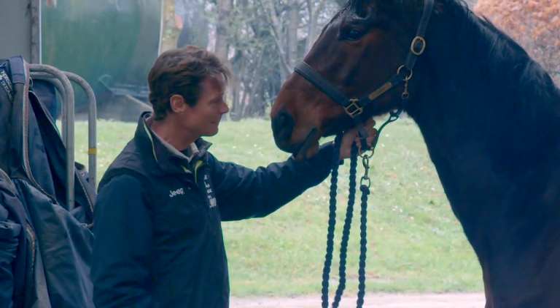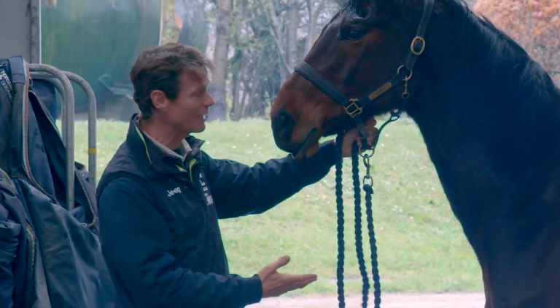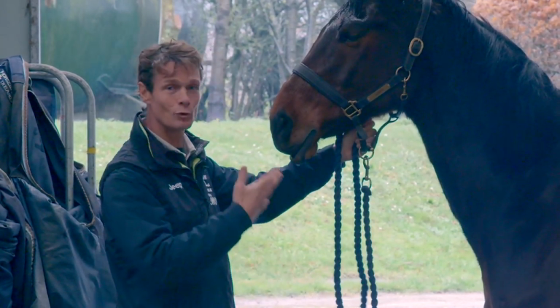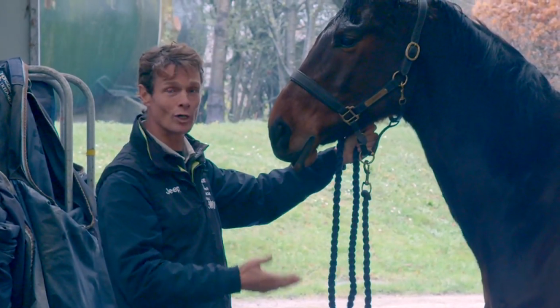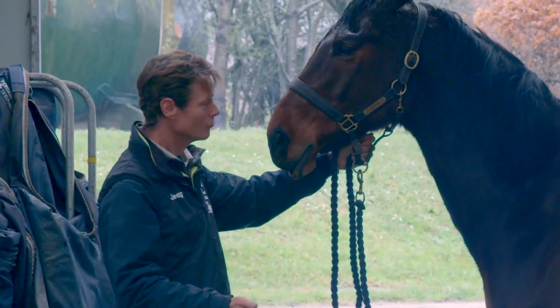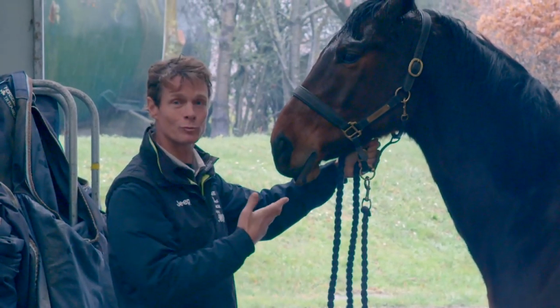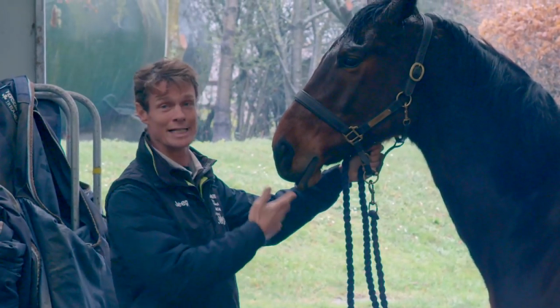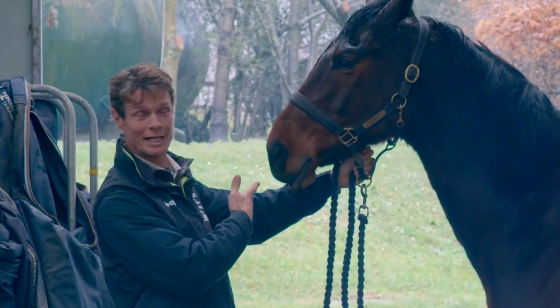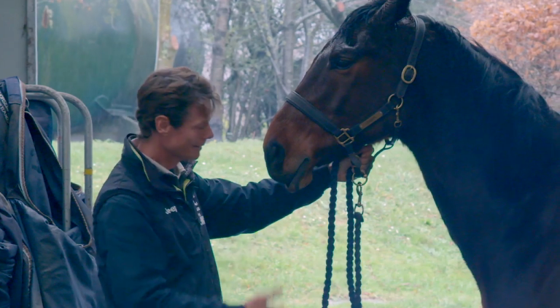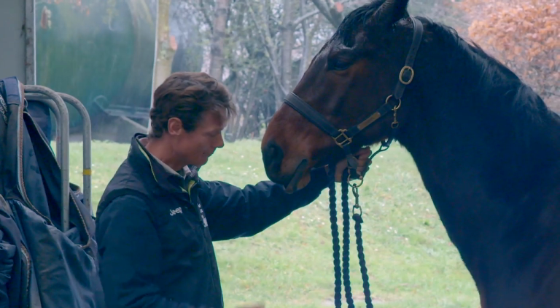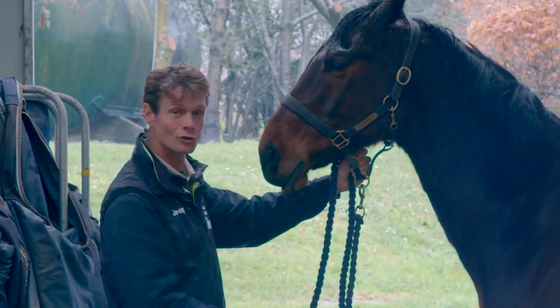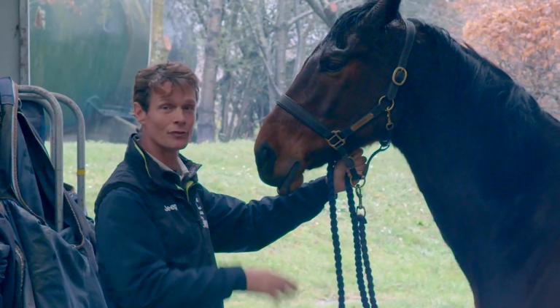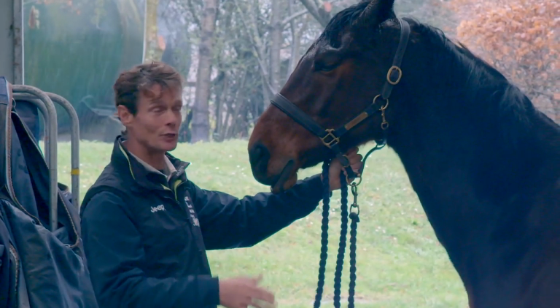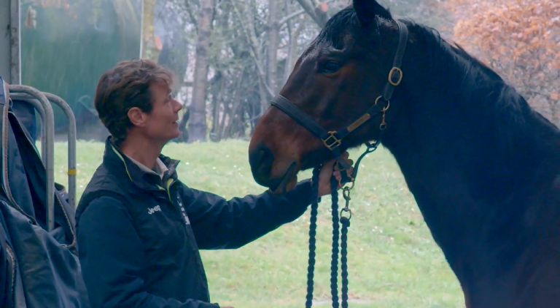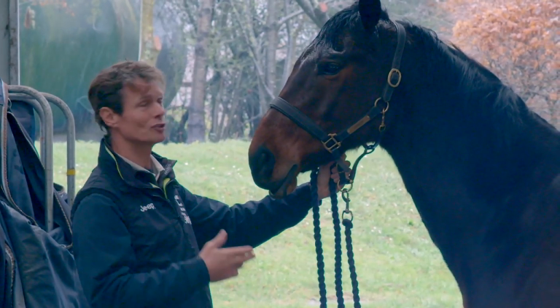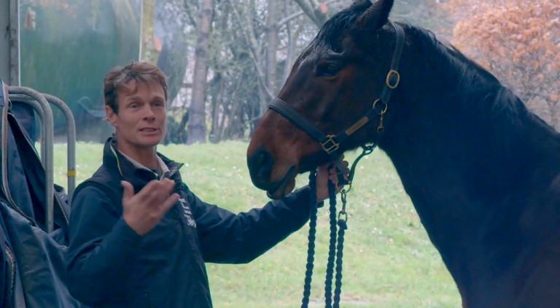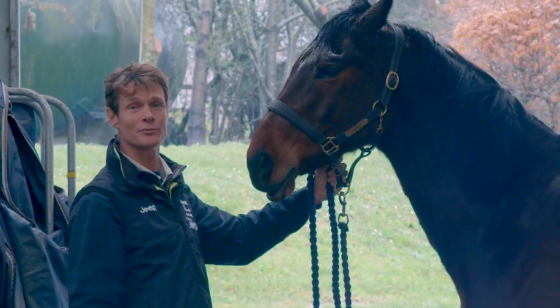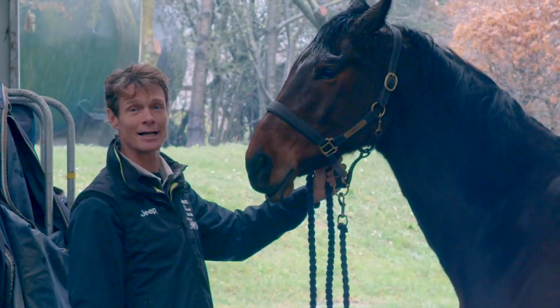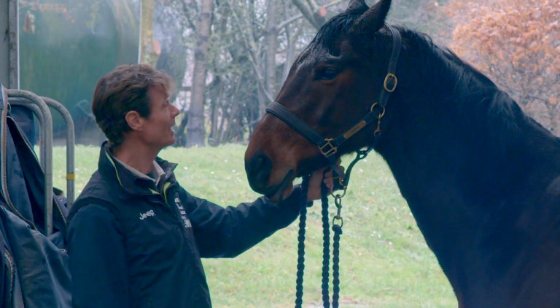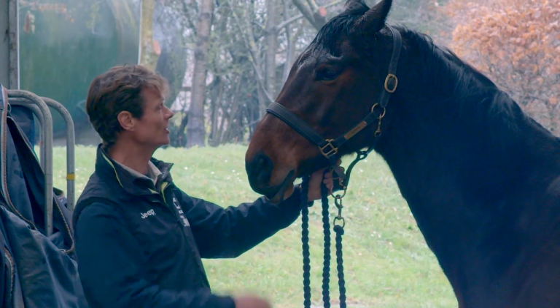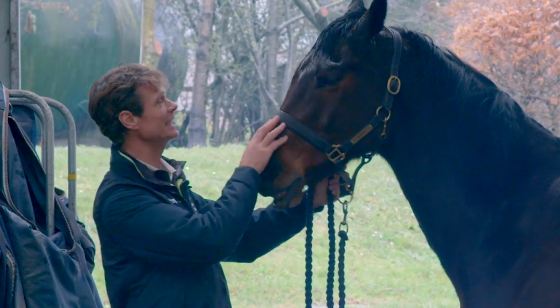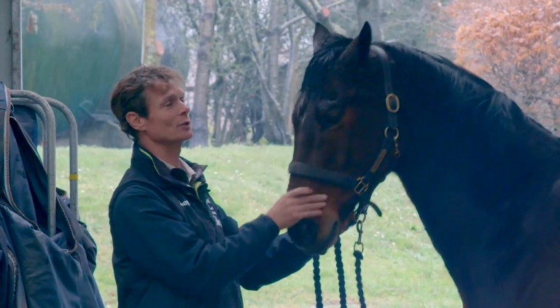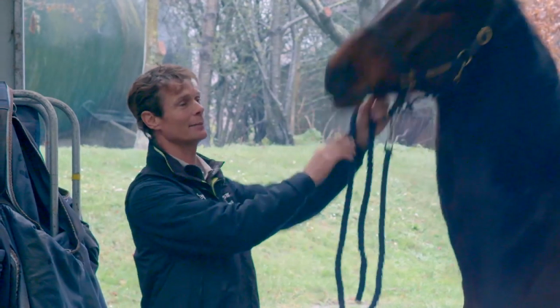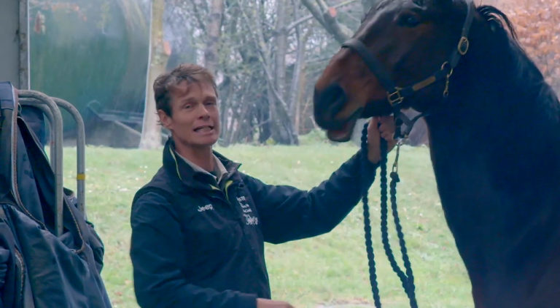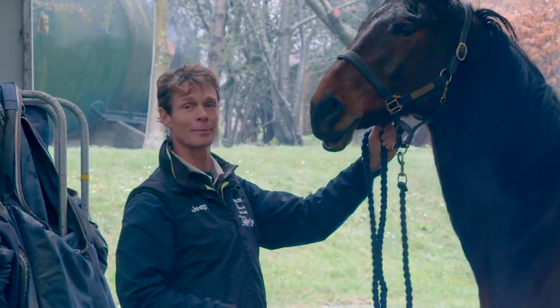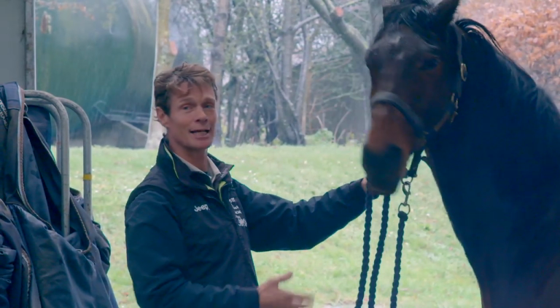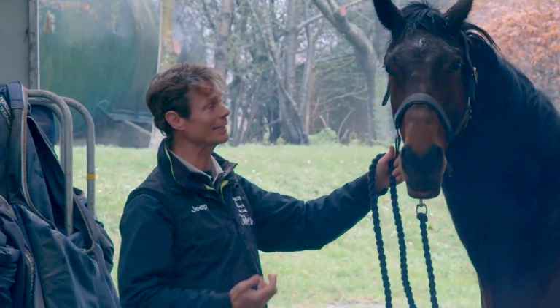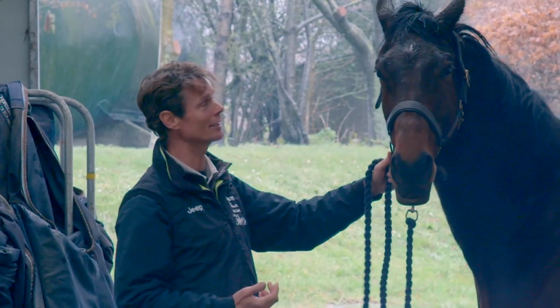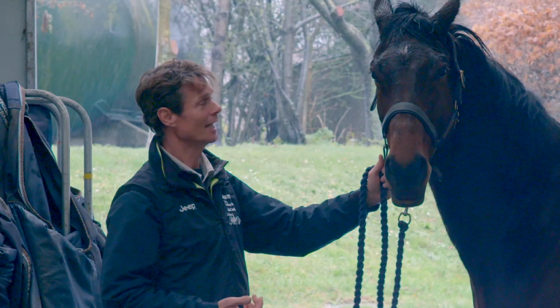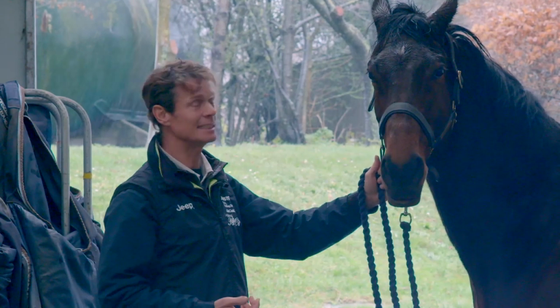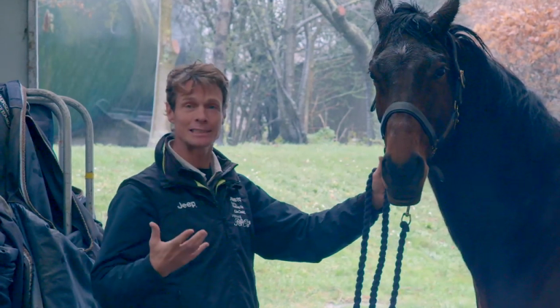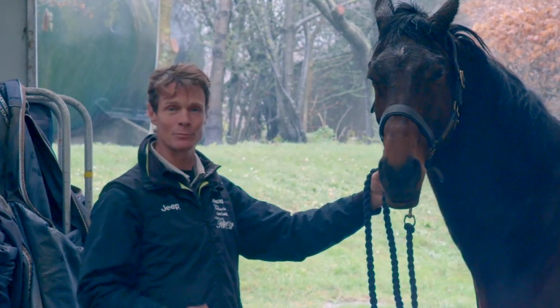He's been in the field - raw, rug off when it's not raining, shoes off, no feed - just out with his friends being a horse. He's loved all that and he's had a really good time. Now he's back in work and he's pleased to be back in work, he's pleased to see us.